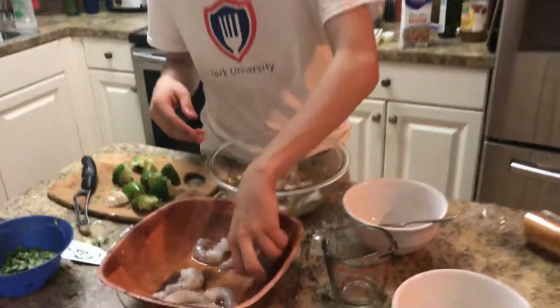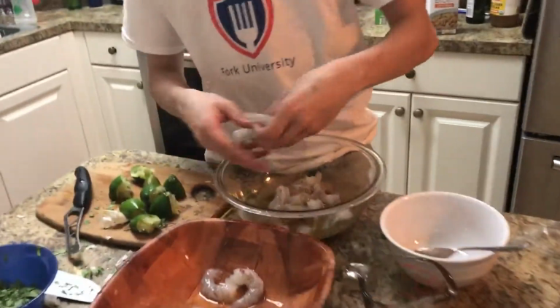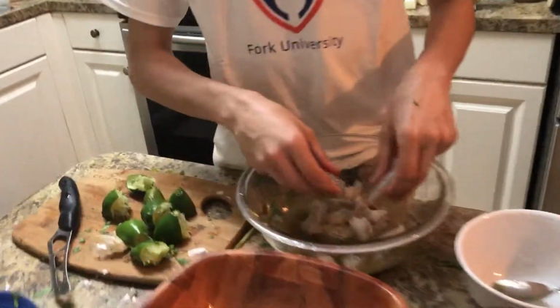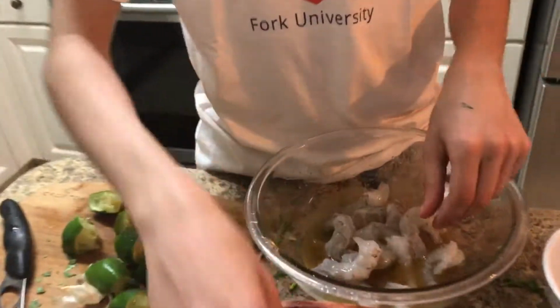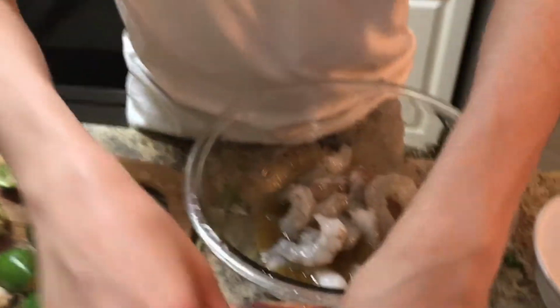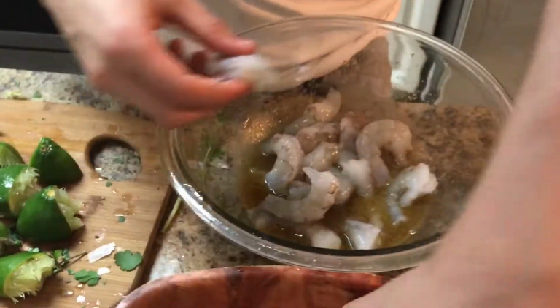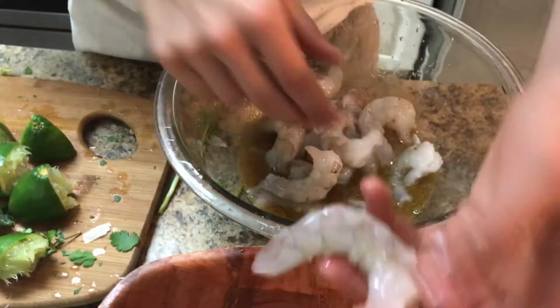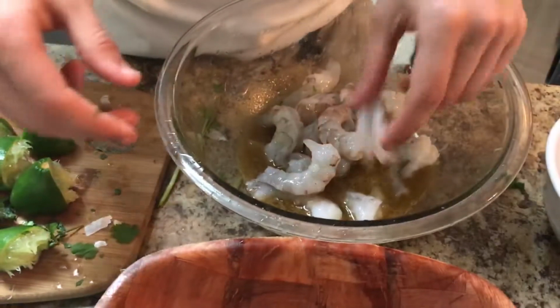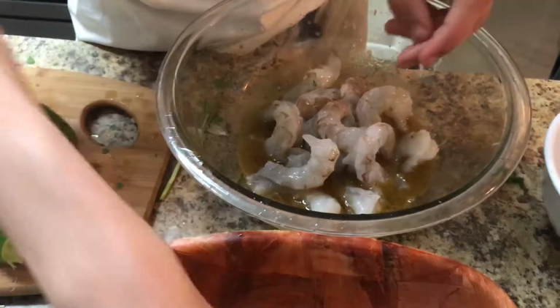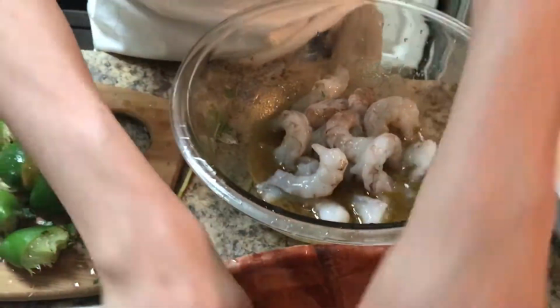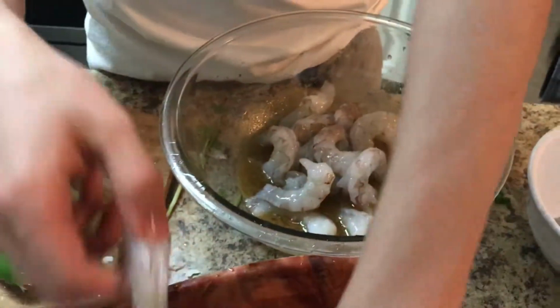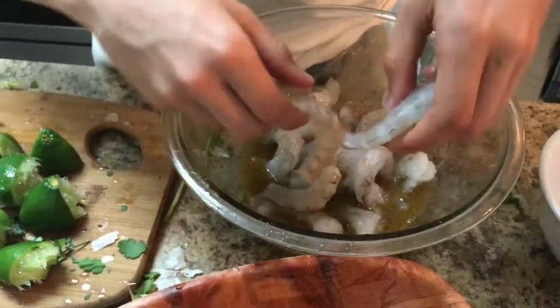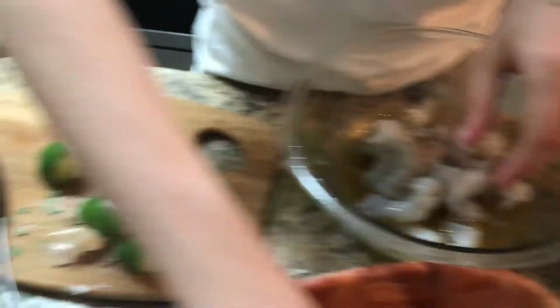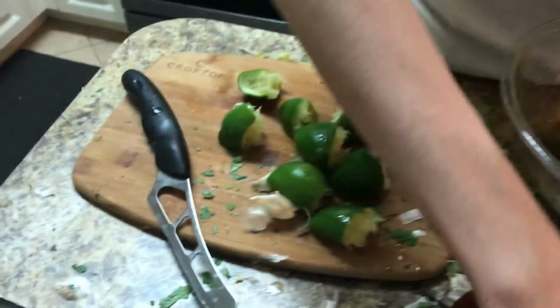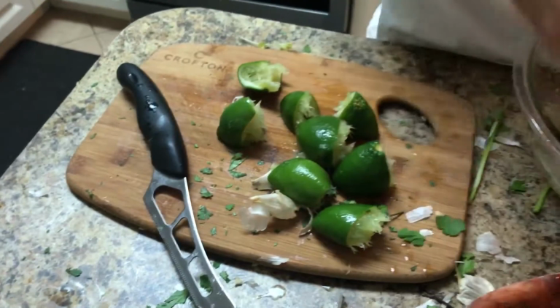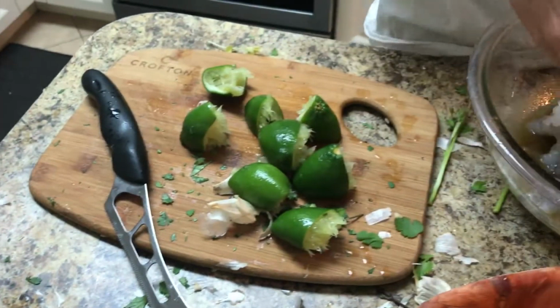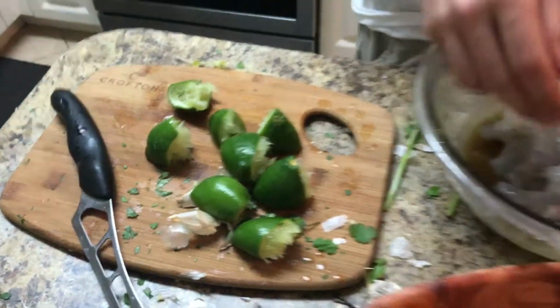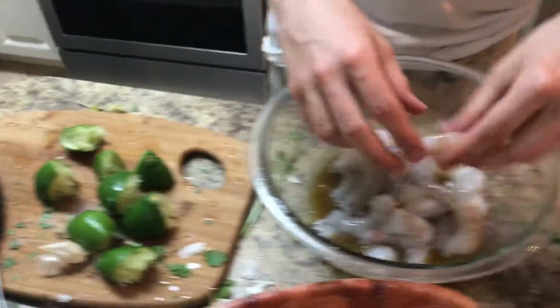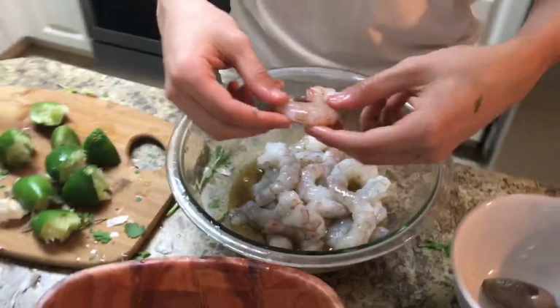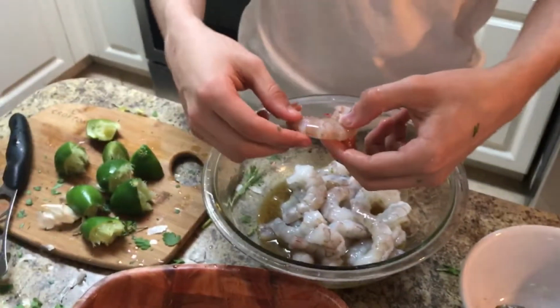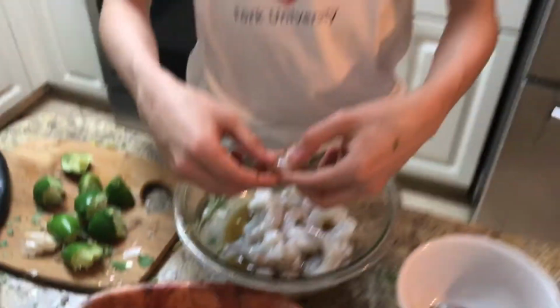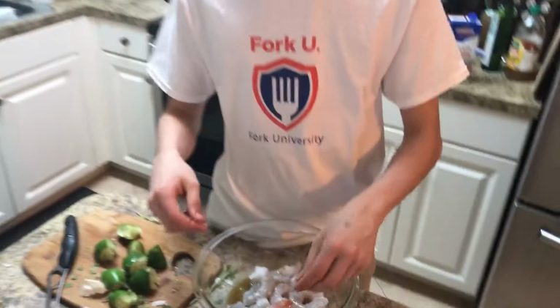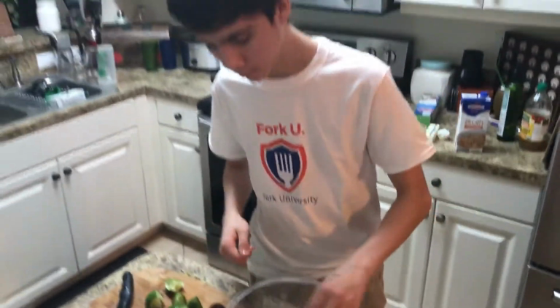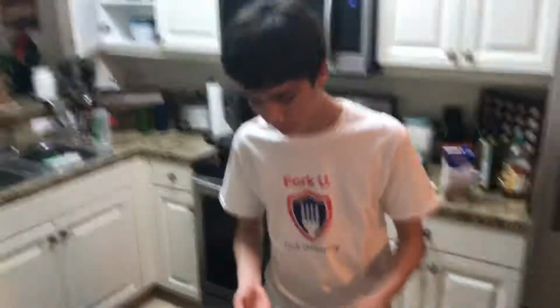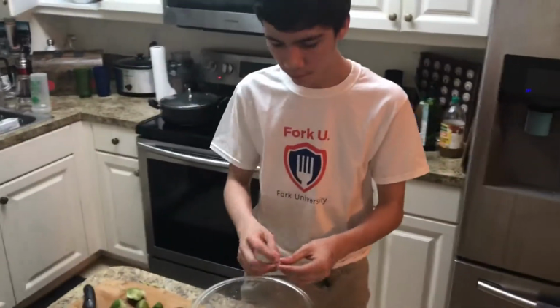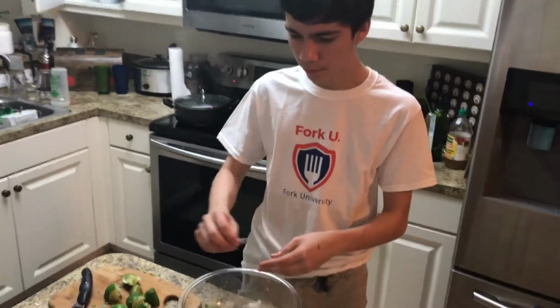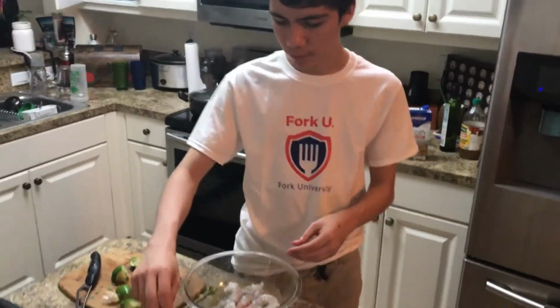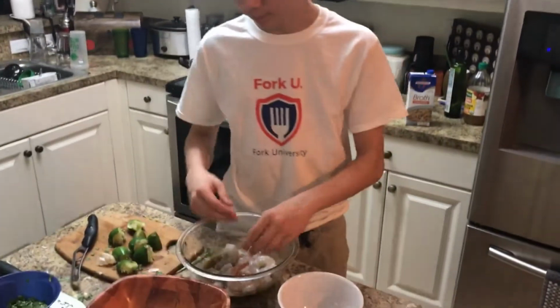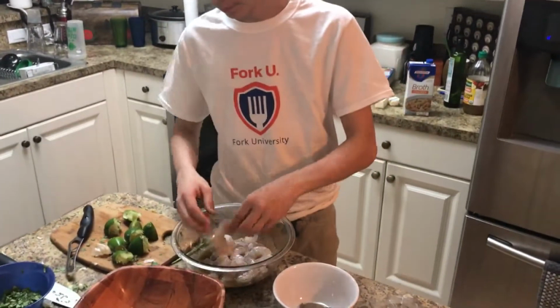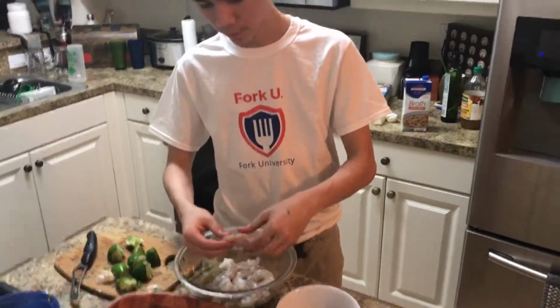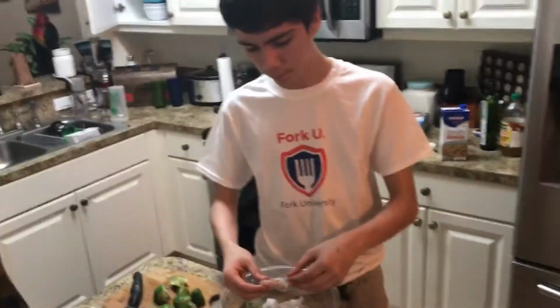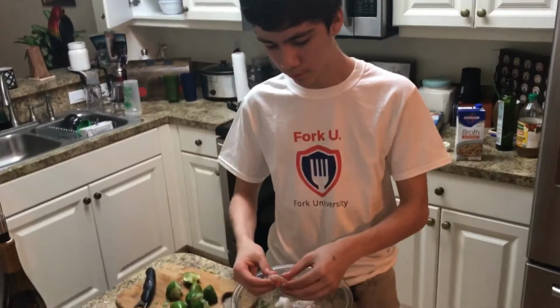I'm here putting the marinade together. We put a quarter cup of olive oil, about two tablespoons of cumin, and we squeezed two fresh limes and put all the juice in there. The shrimp were all peeled and deveined, and now we're just going to drop it in the marinade.